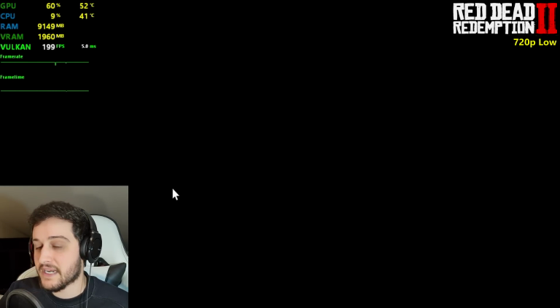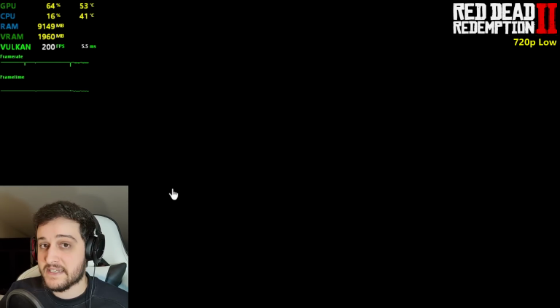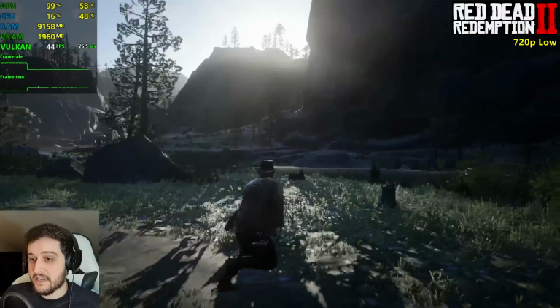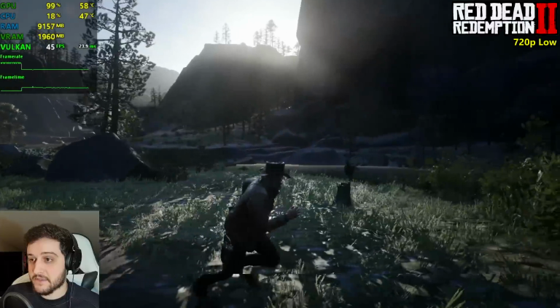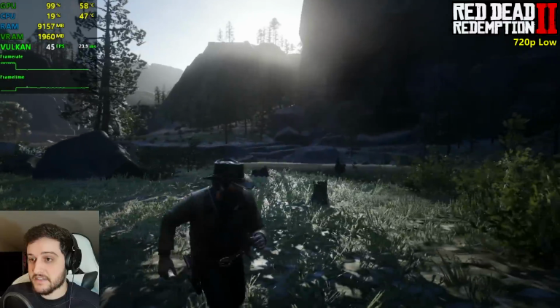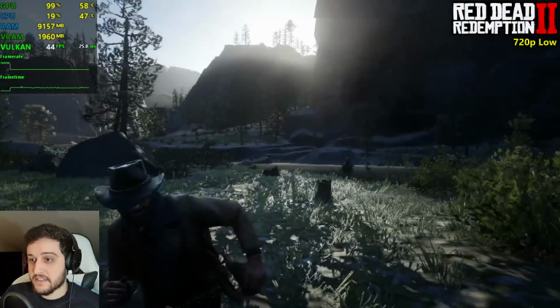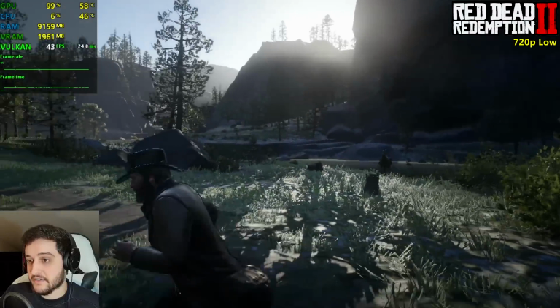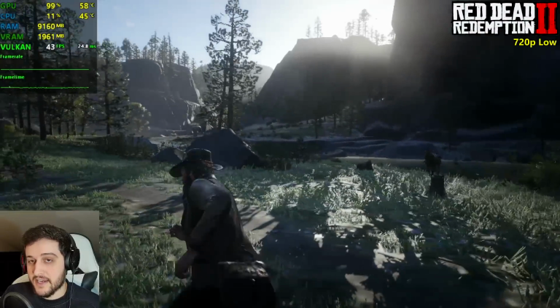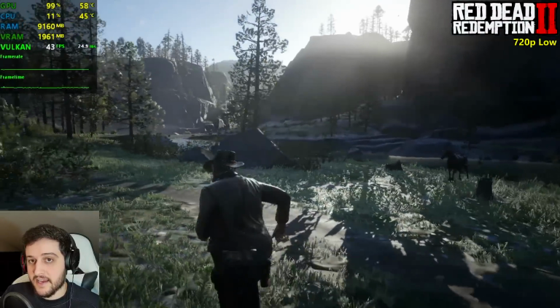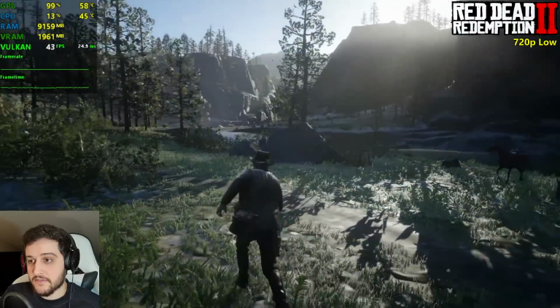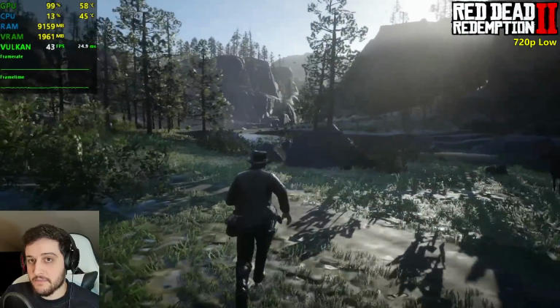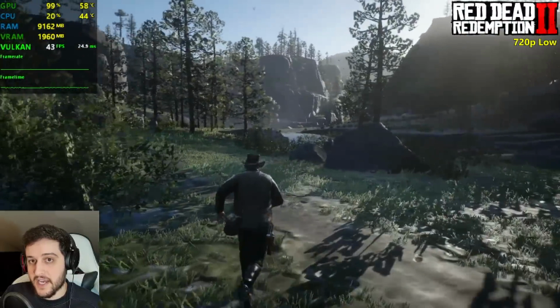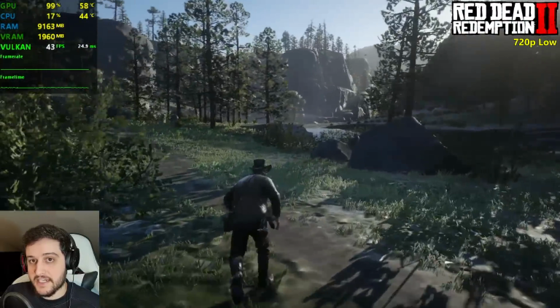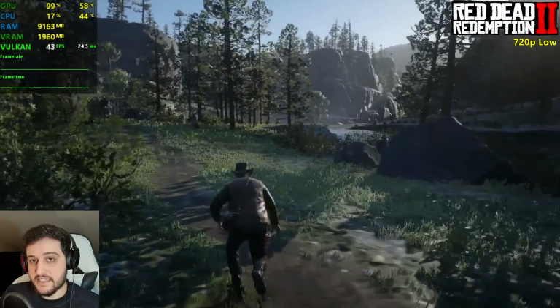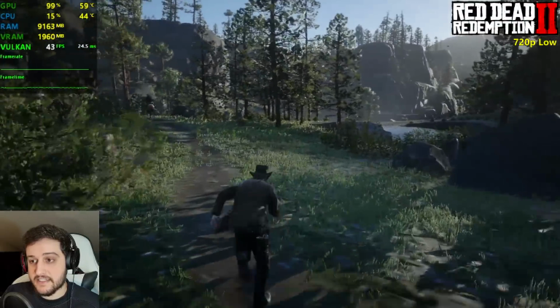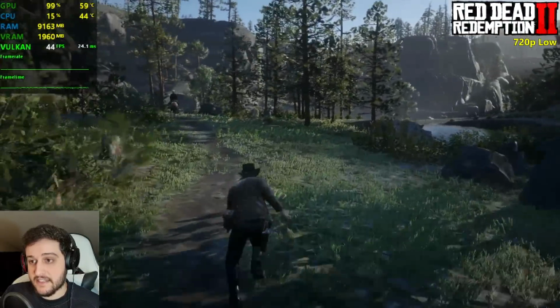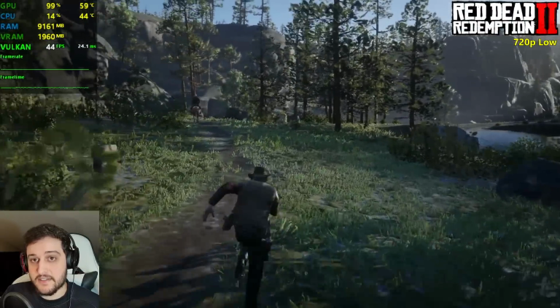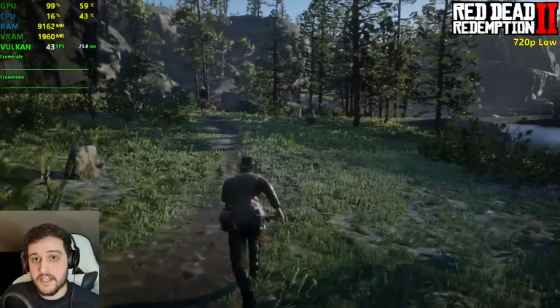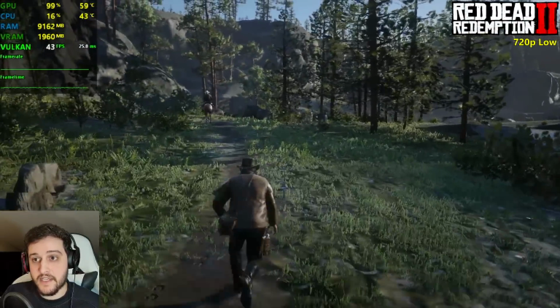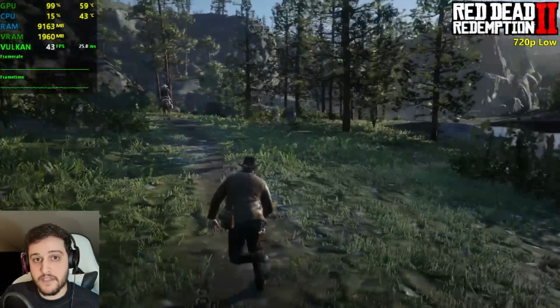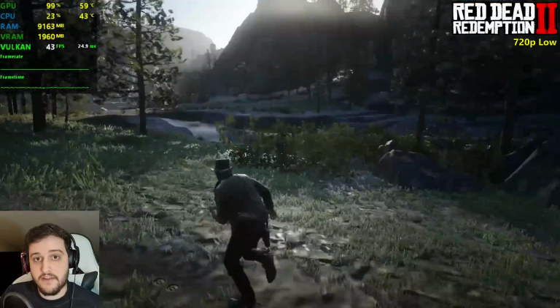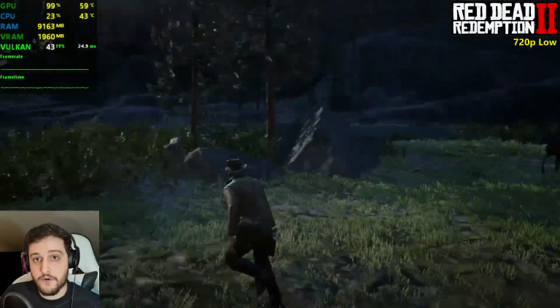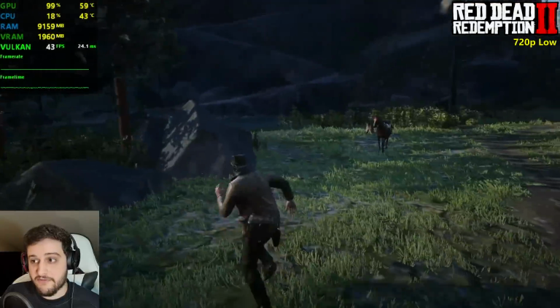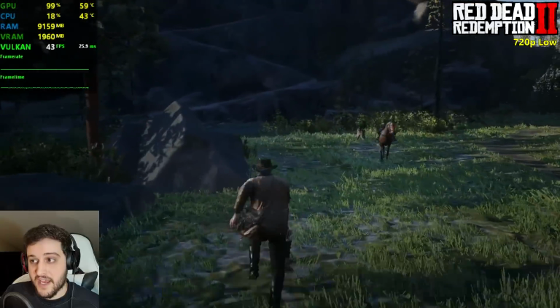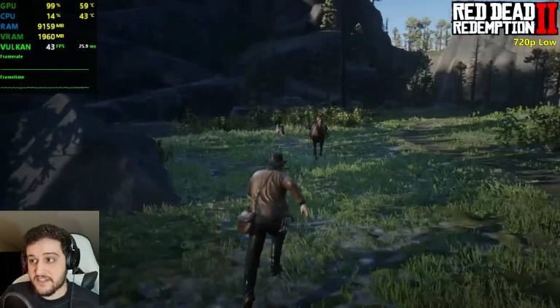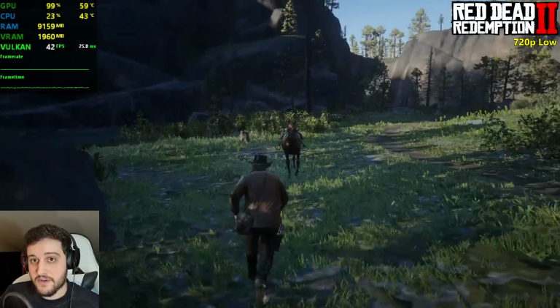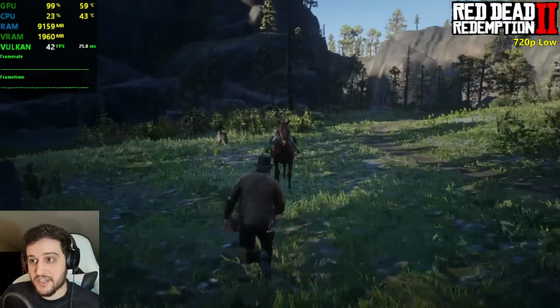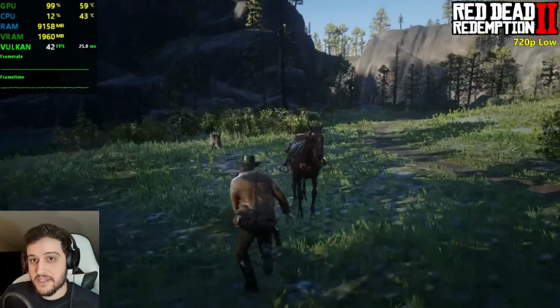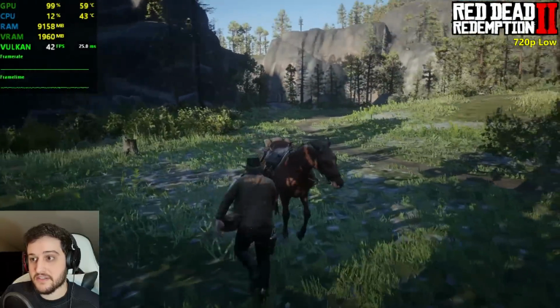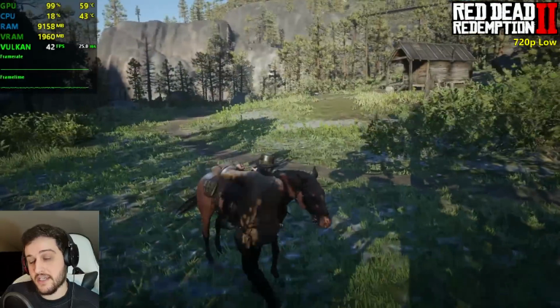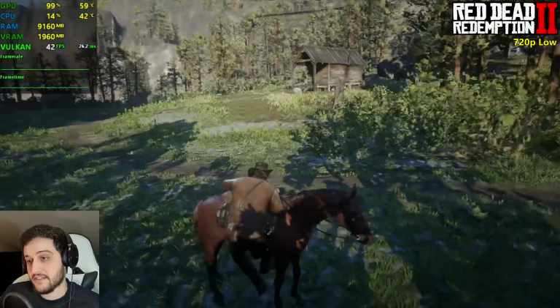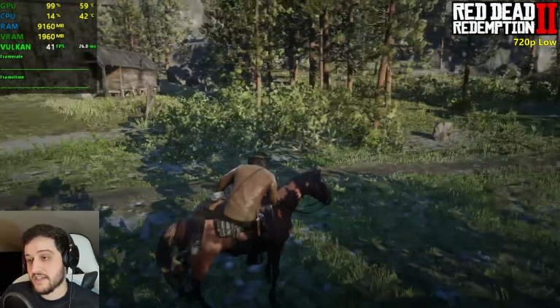But I've already seen like 10 seconds of gameplay and it's good — it's getting 40 FPS, 40 plus basically, at least right now. We're gonna go to Valentine.